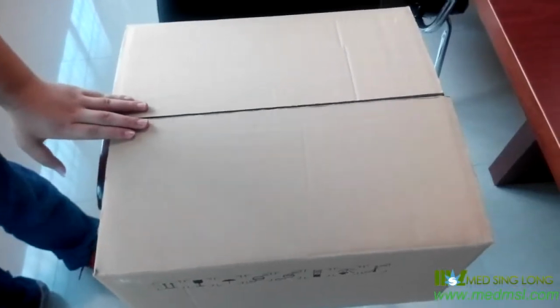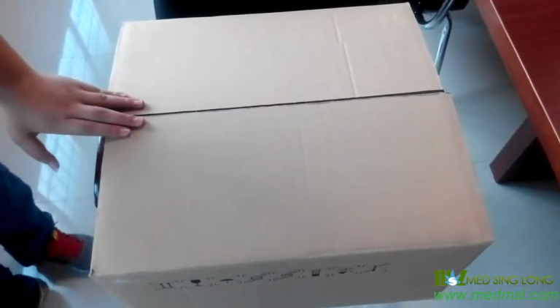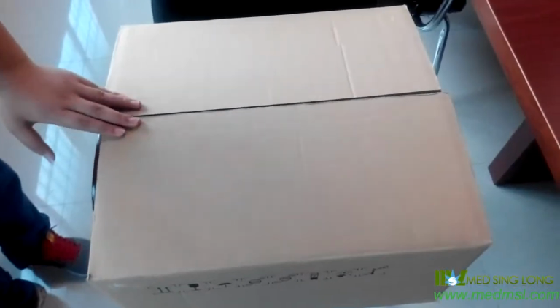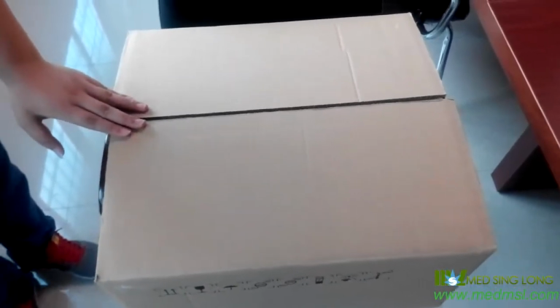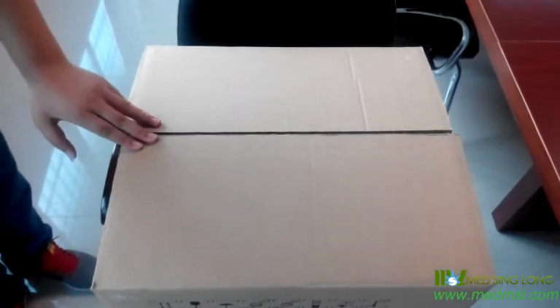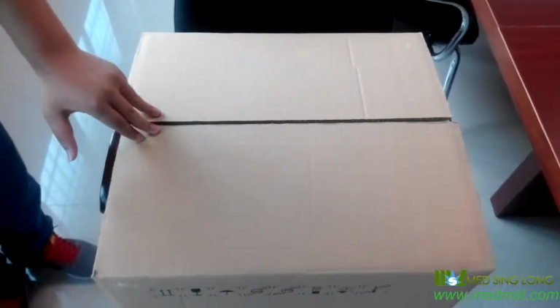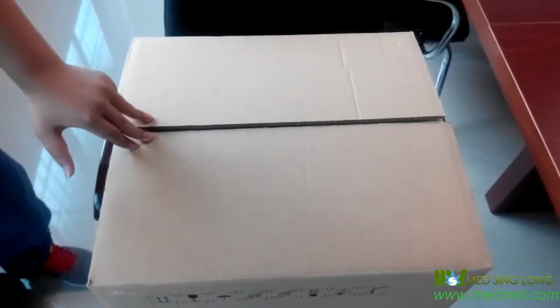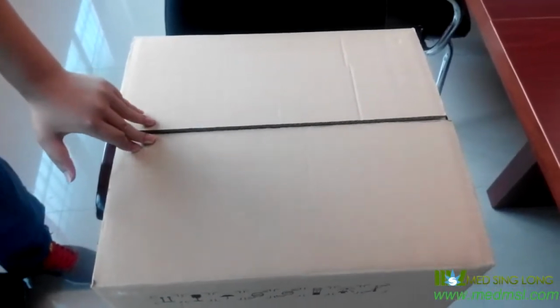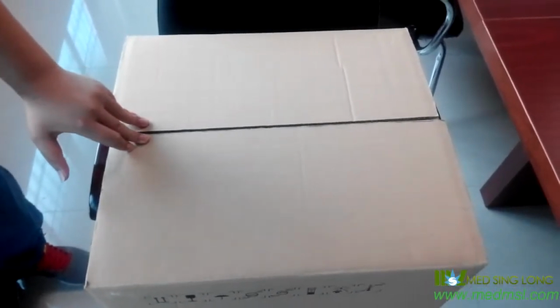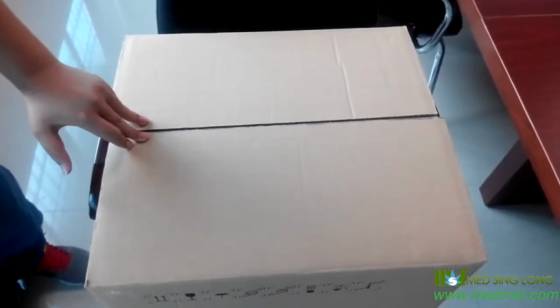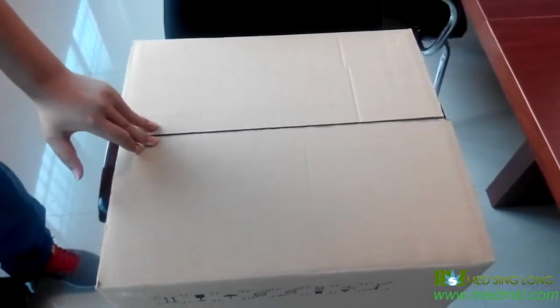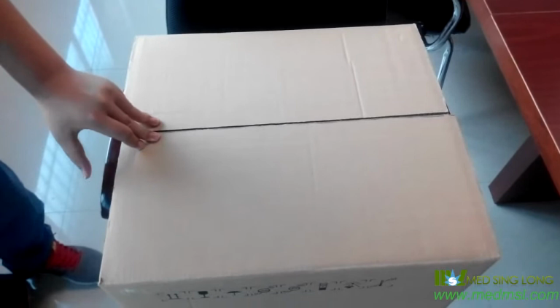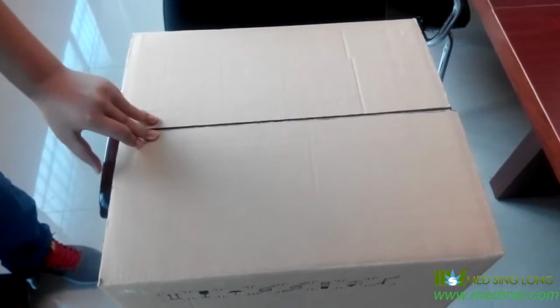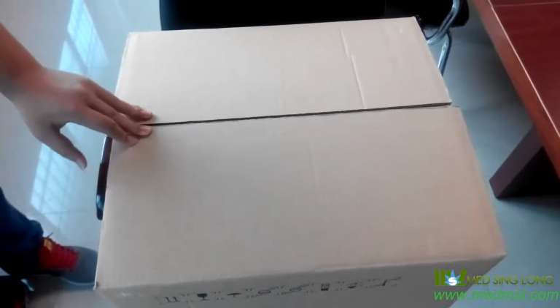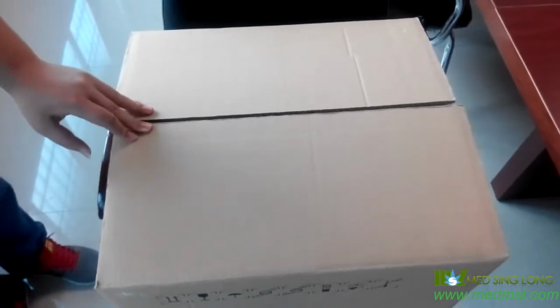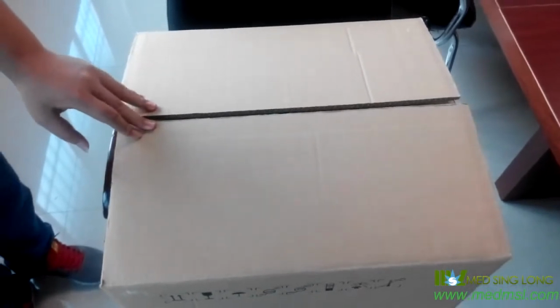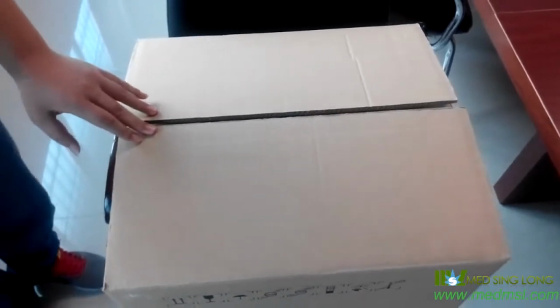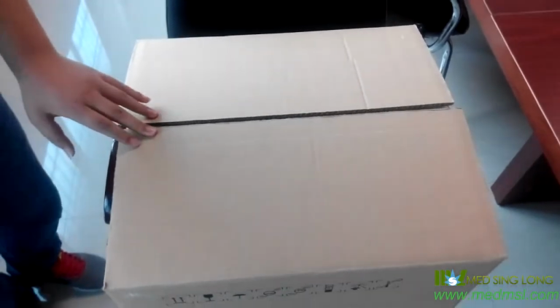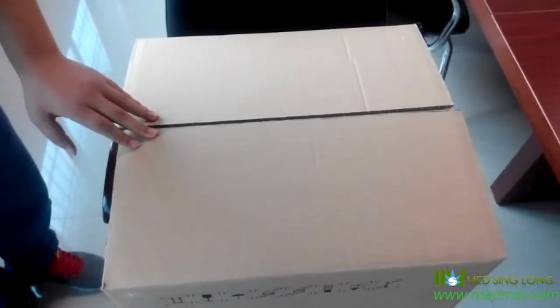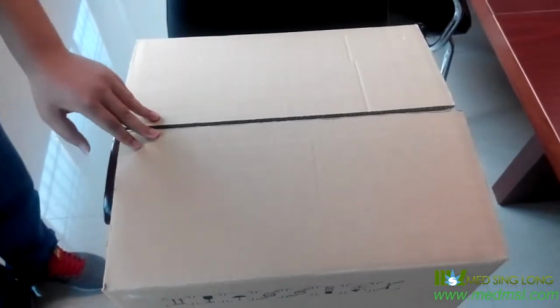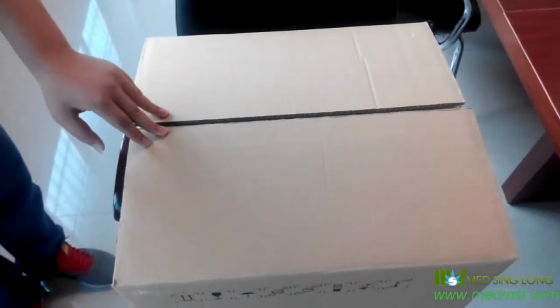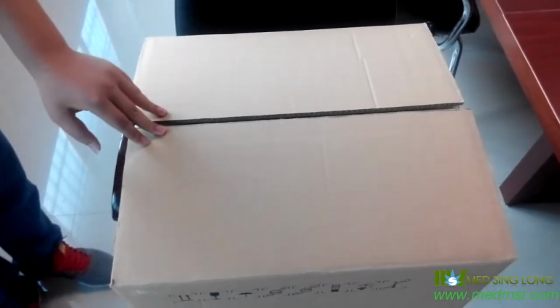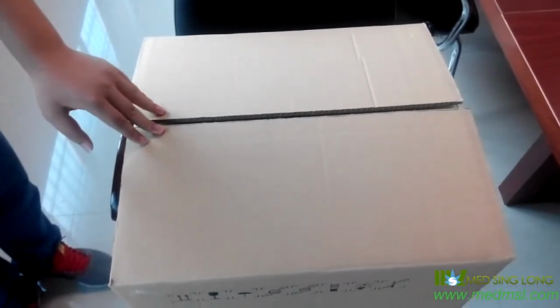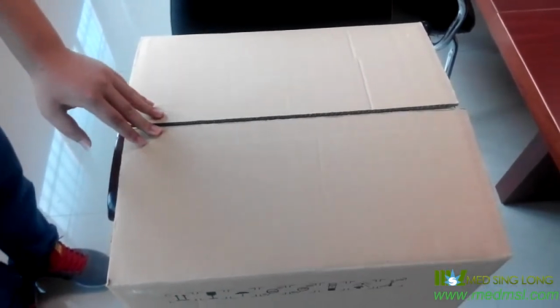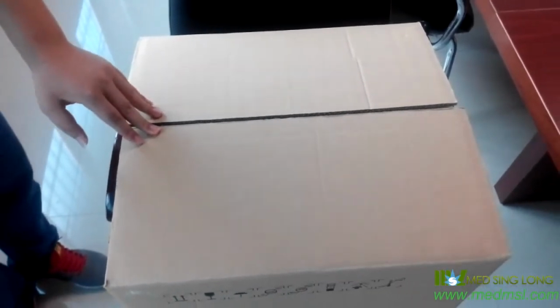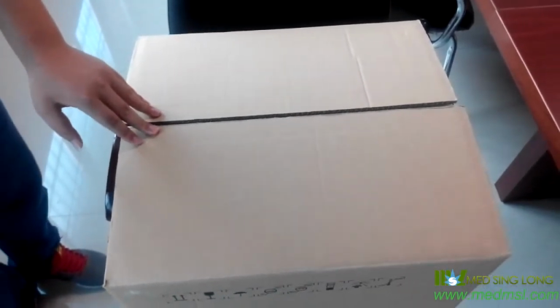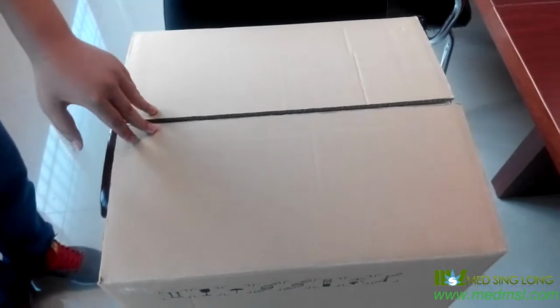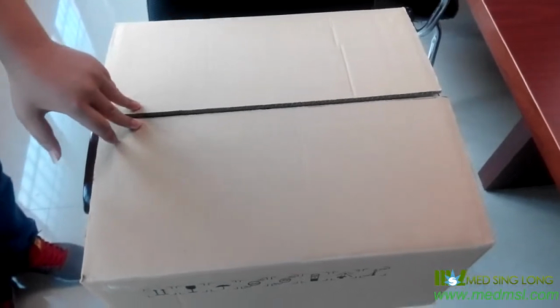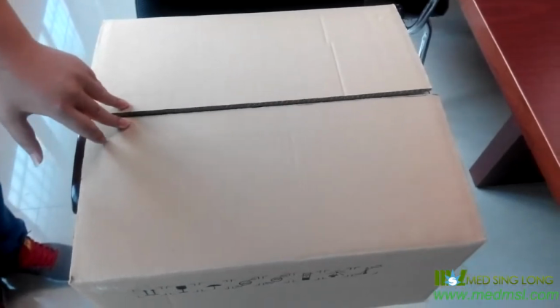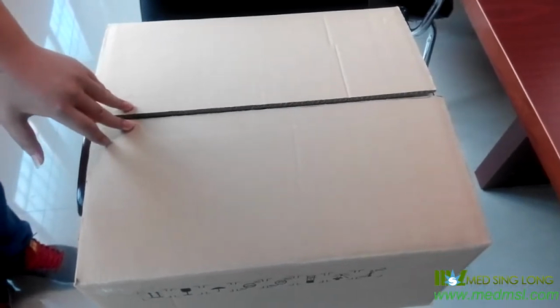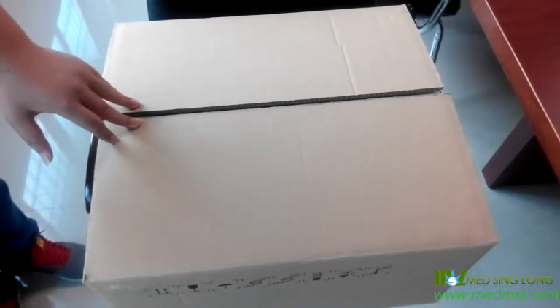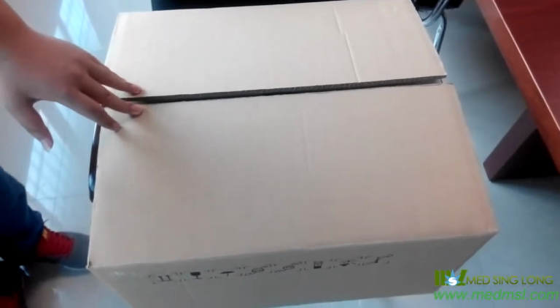Hello everyone. First, many thanks for your Biochemistry Analyzer. It's my honor to introduce how to install and how to test using this machine.